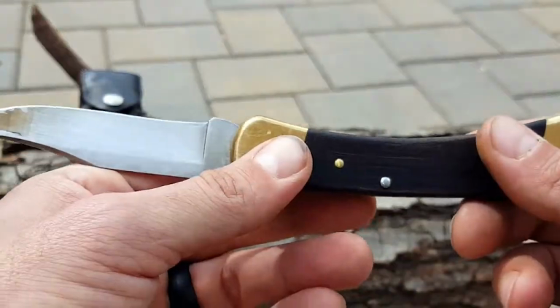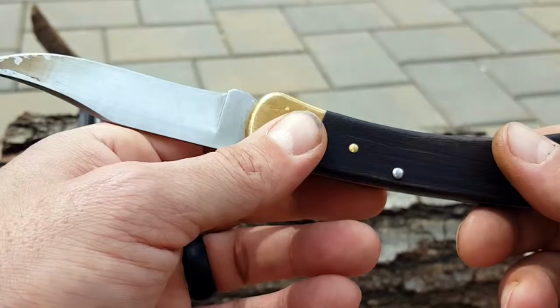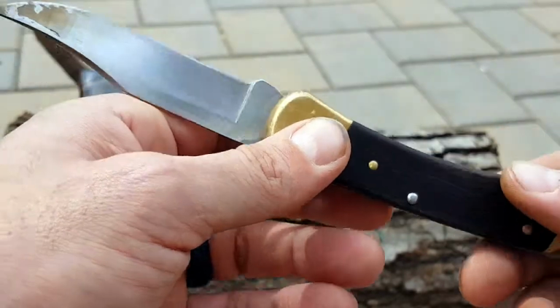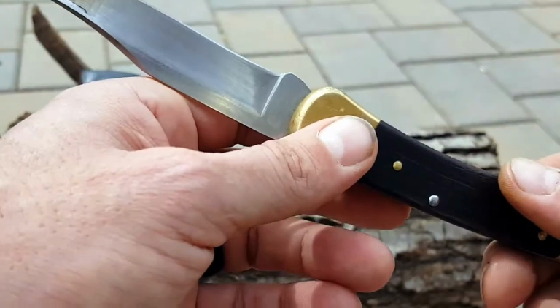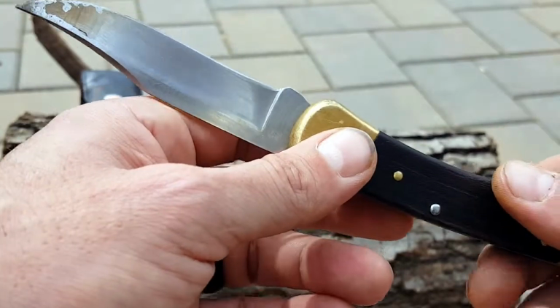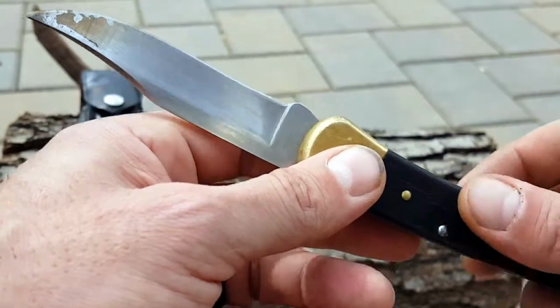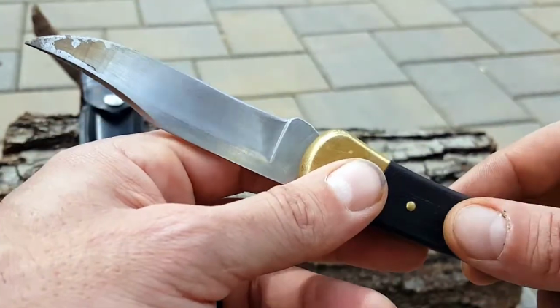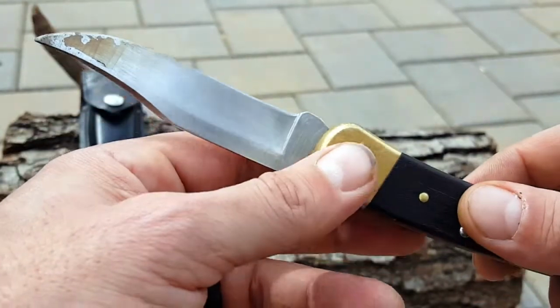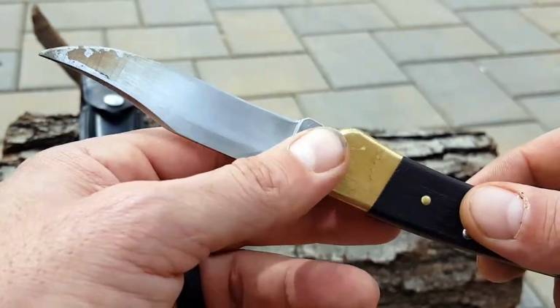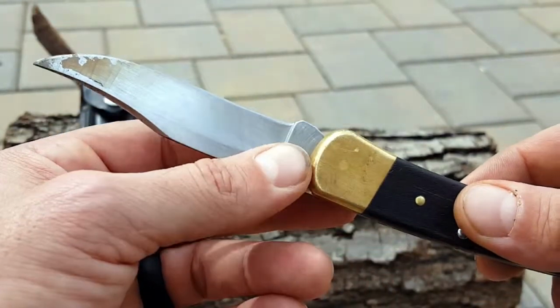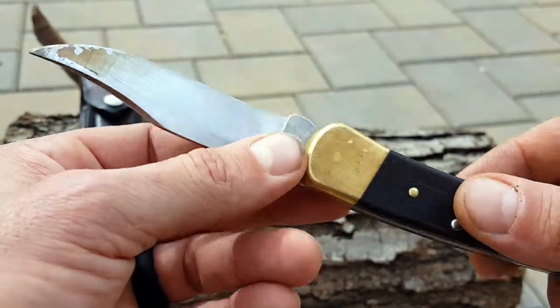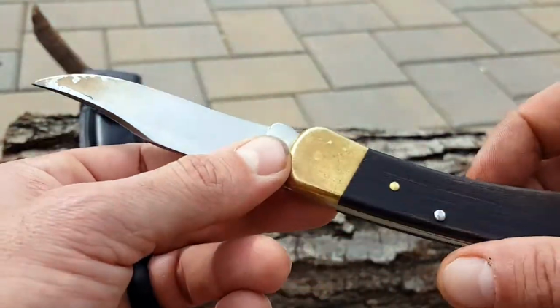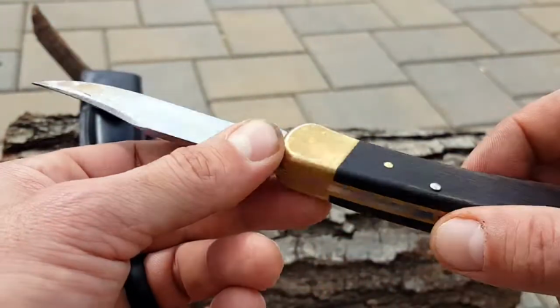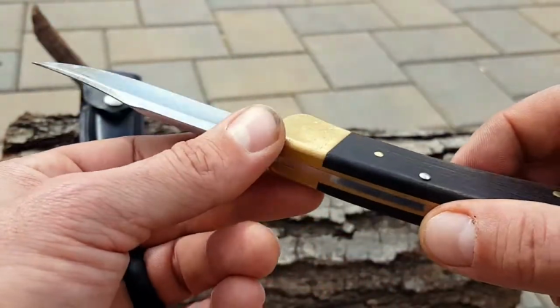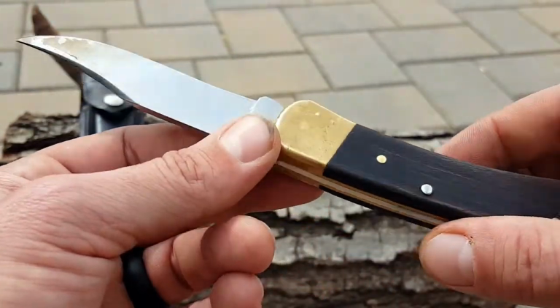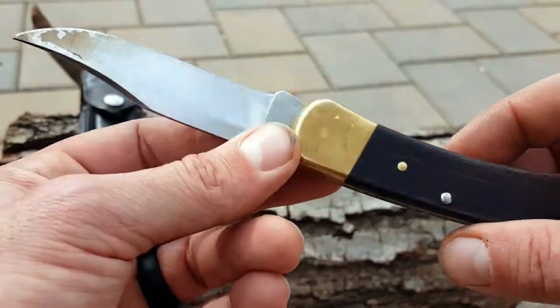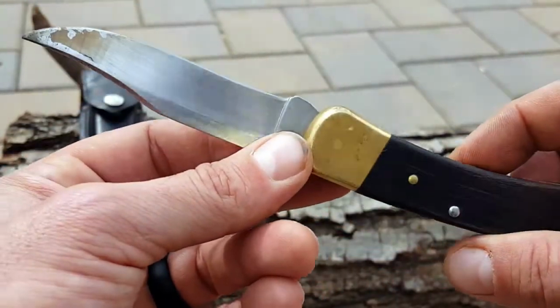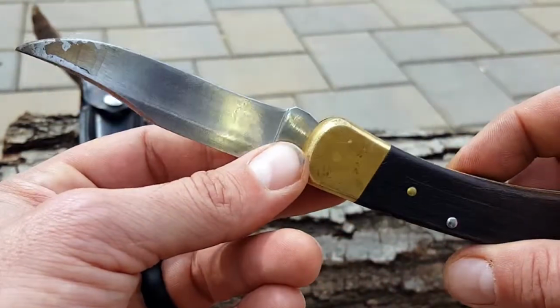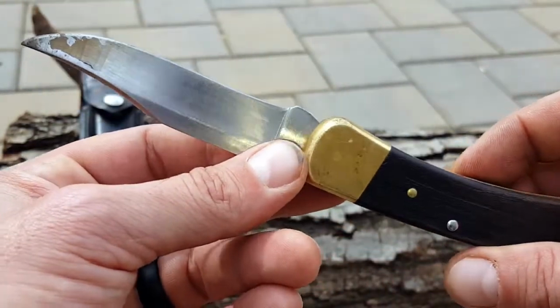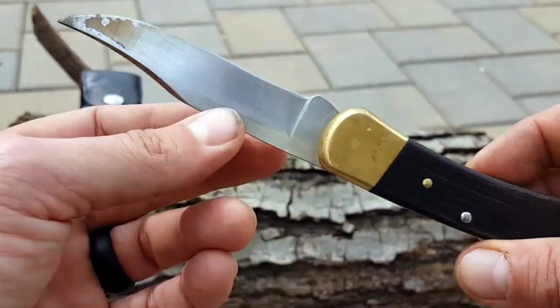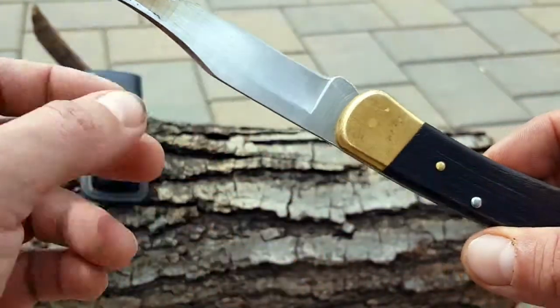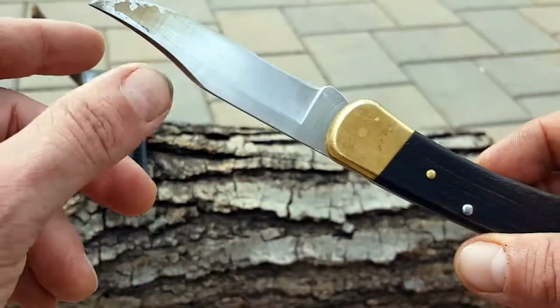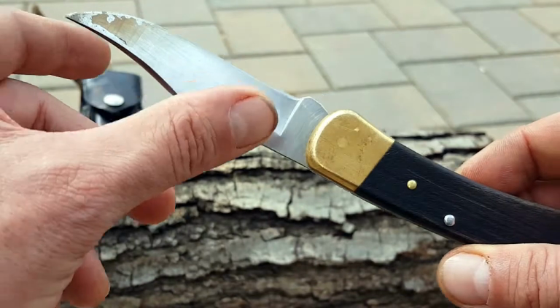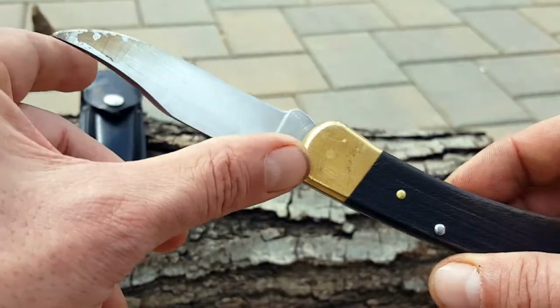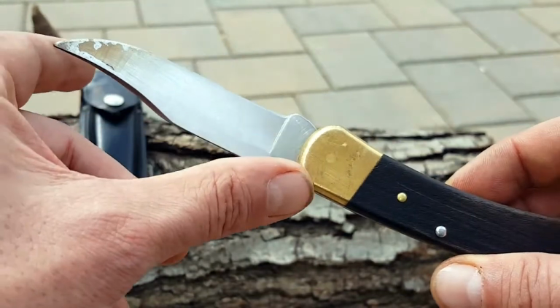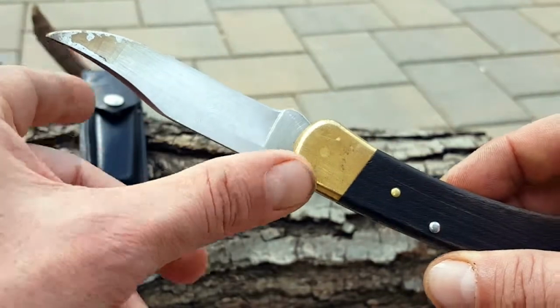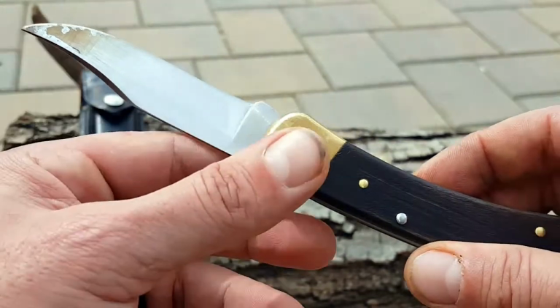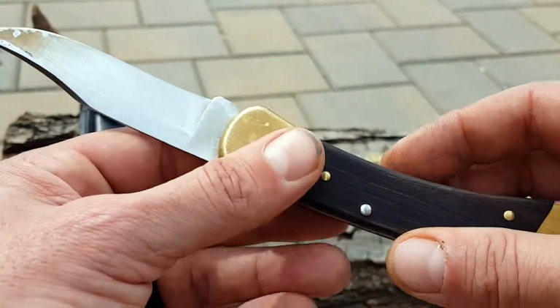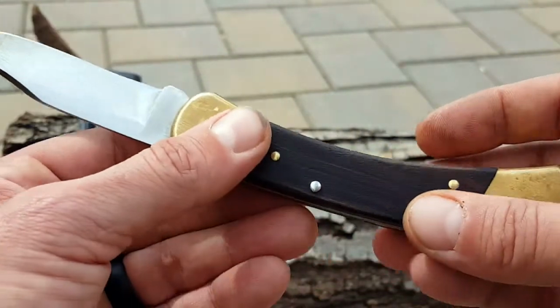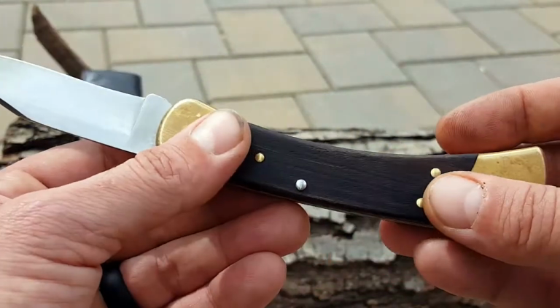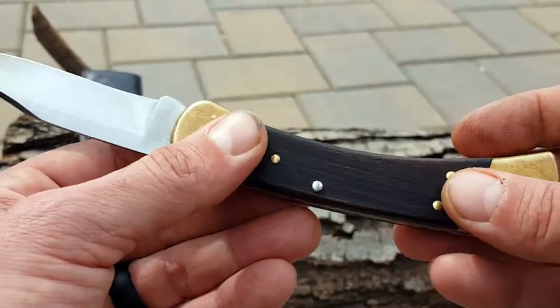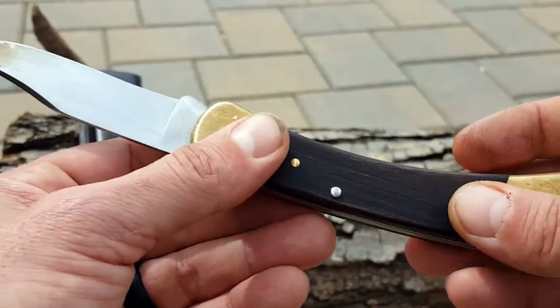Many state laws require that your folder be under four inches as far as the blade goes, and this knife does meet that criteria.